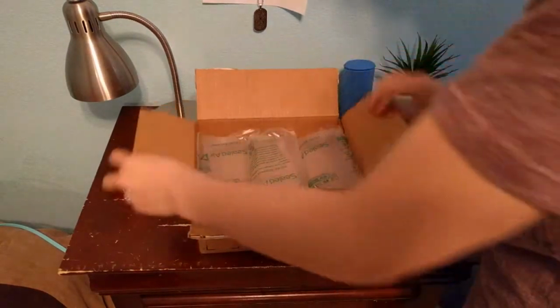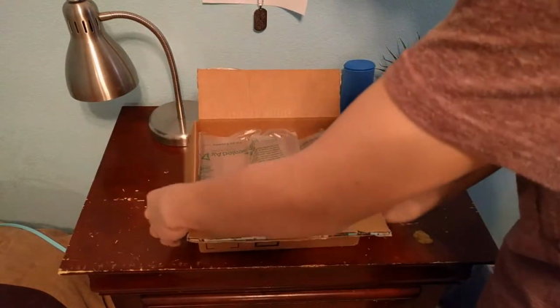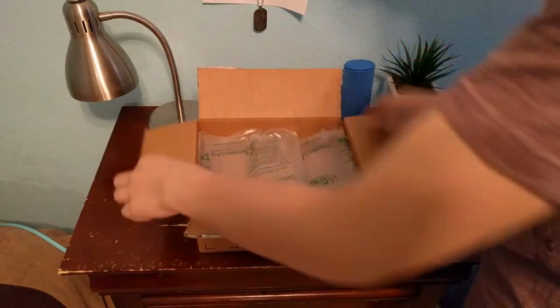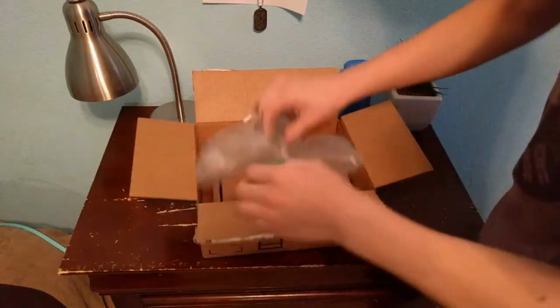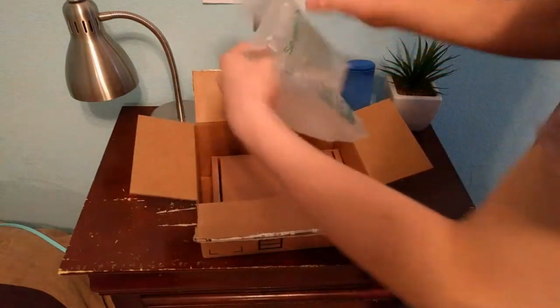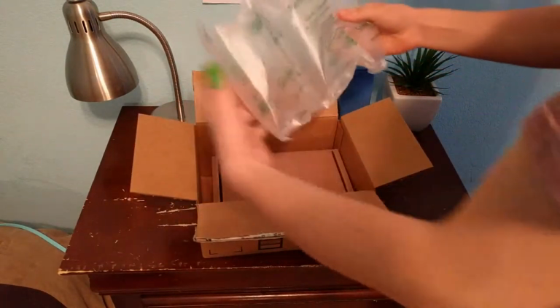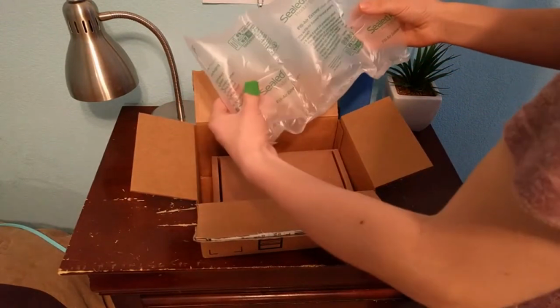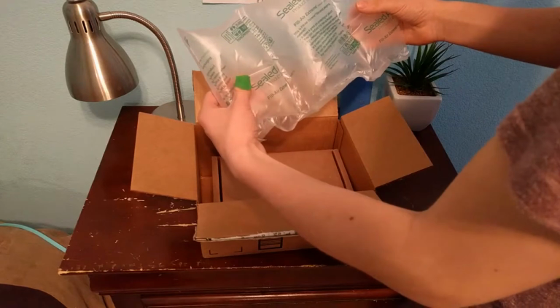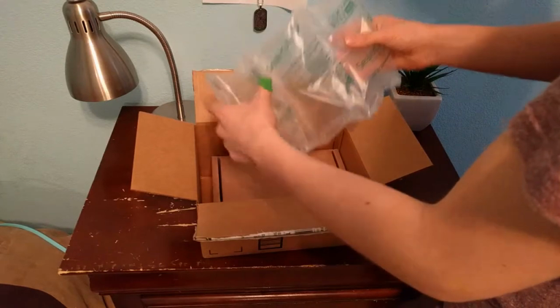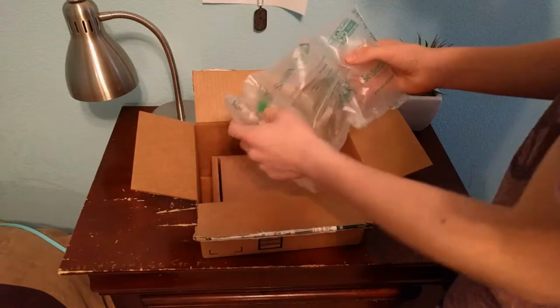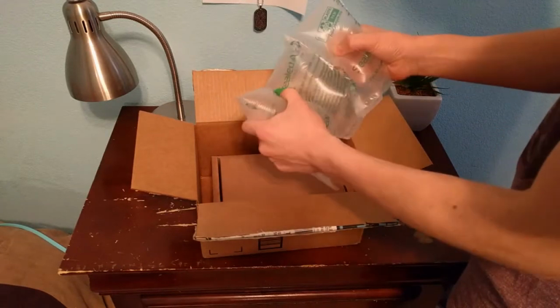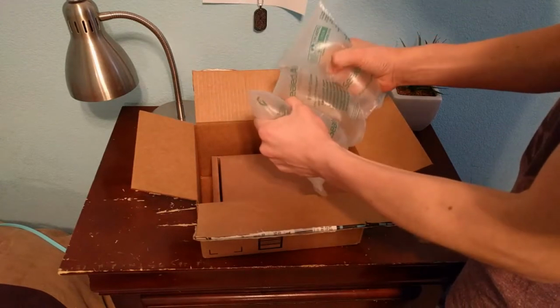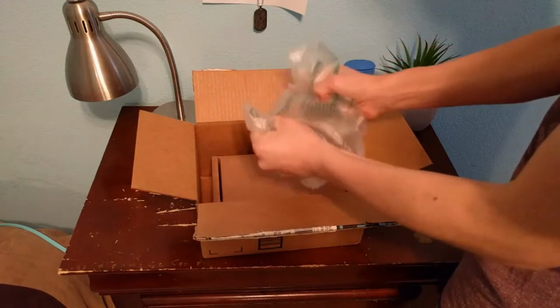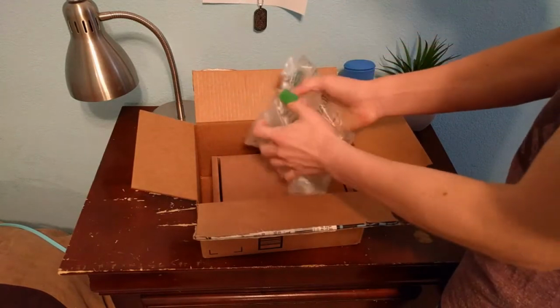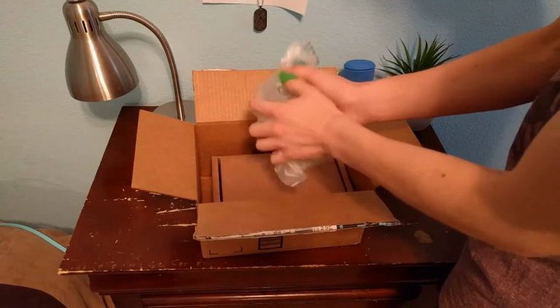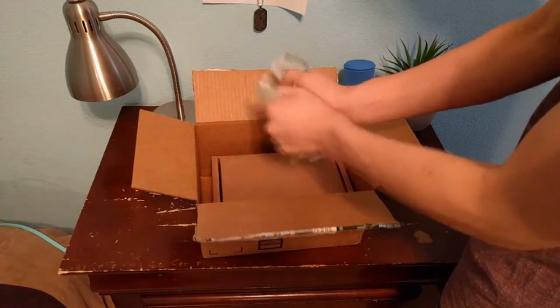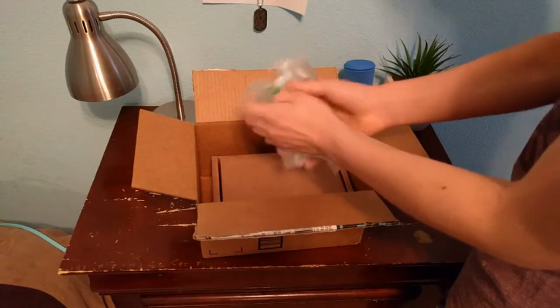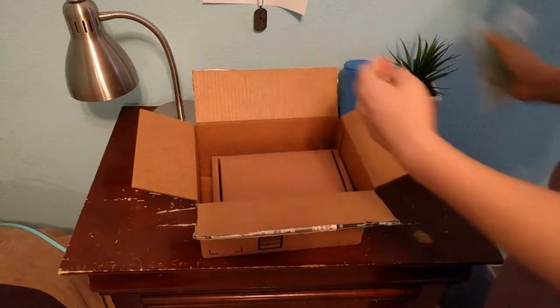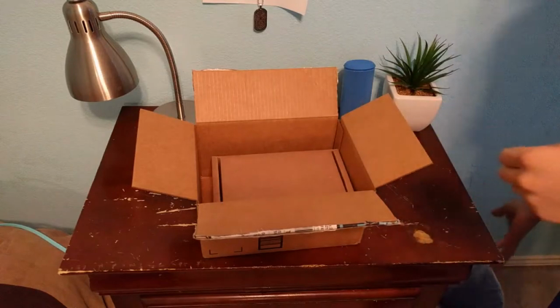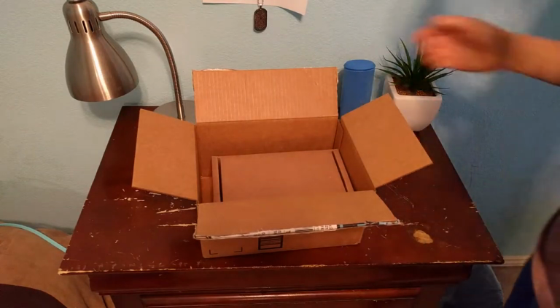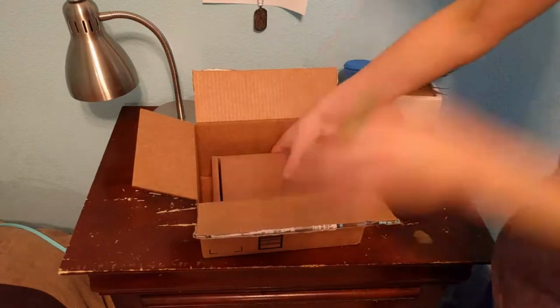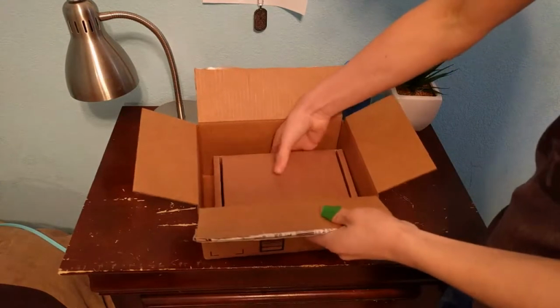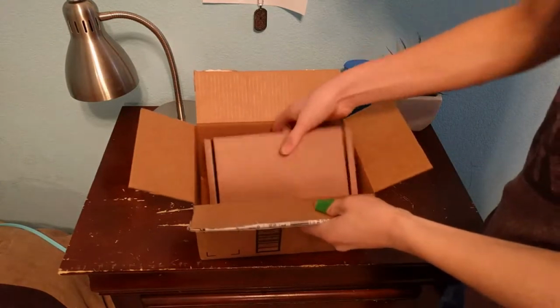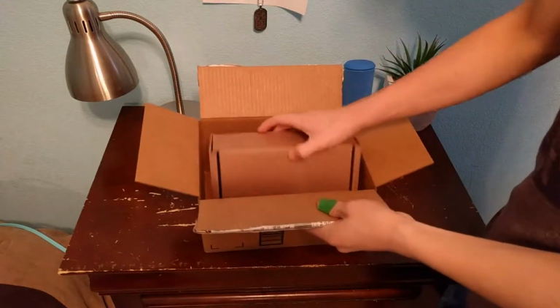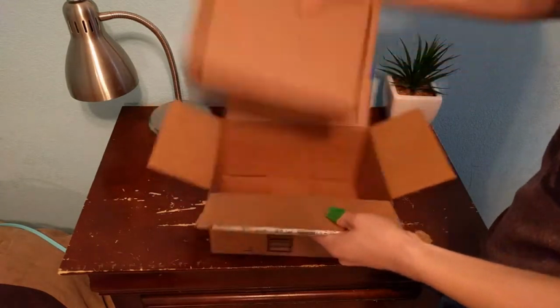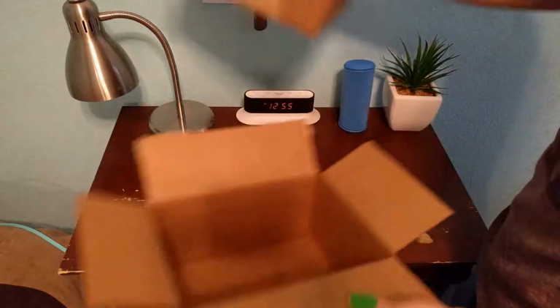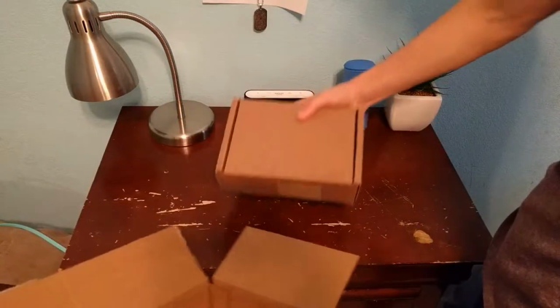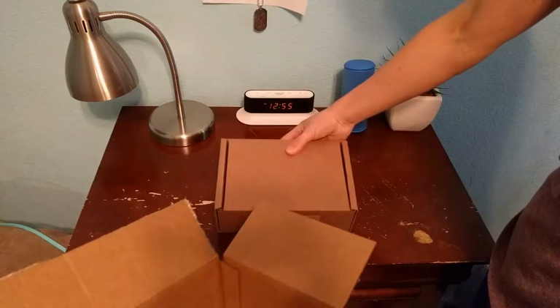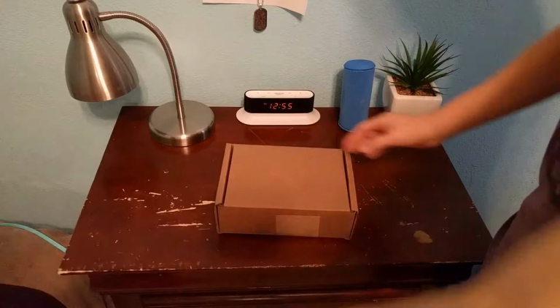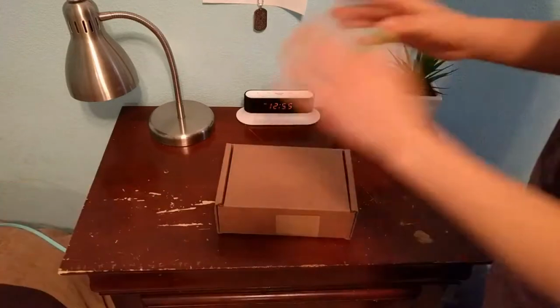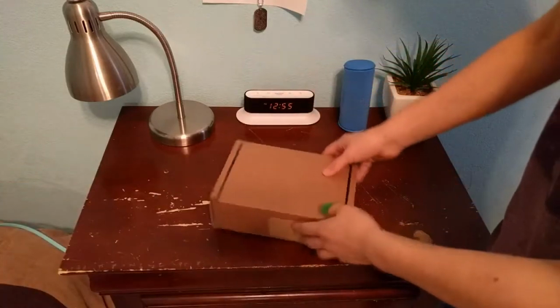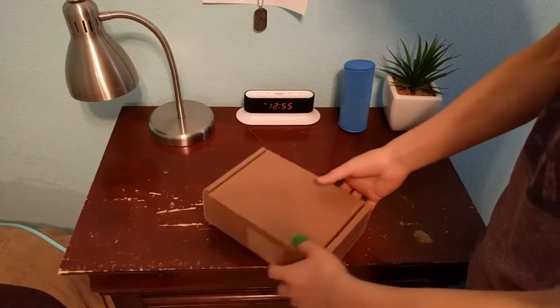As you can see, we have the classic sealed air product kit. Throw that away — reveals another box, but it's not a box because you don't want to damage the hard drive. It's very fragile.